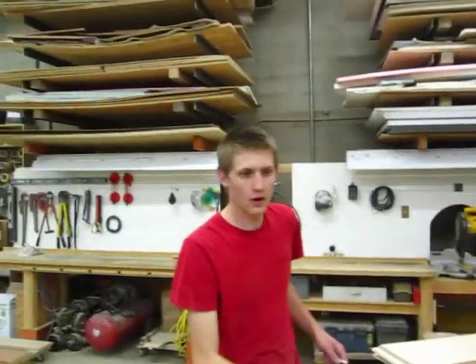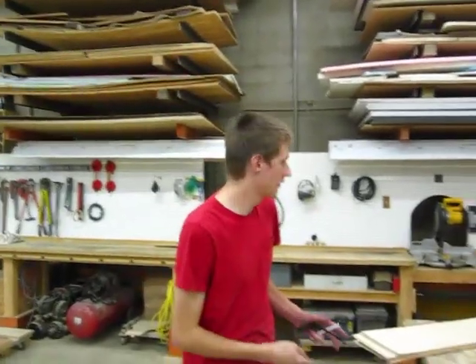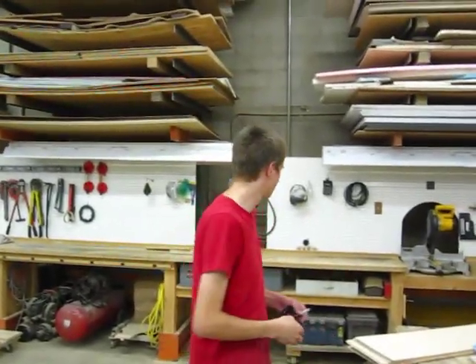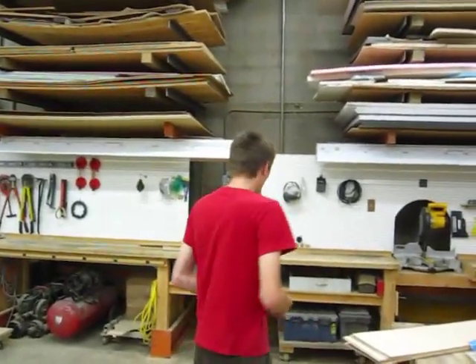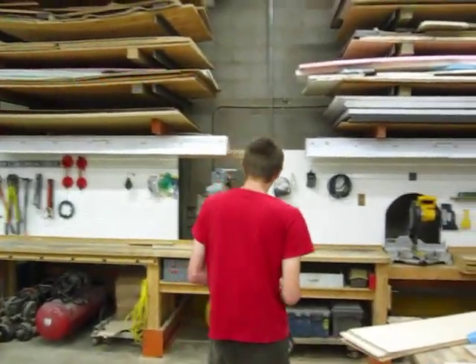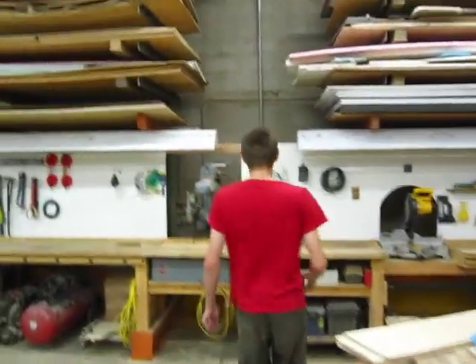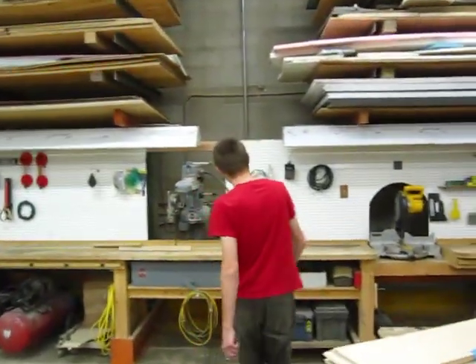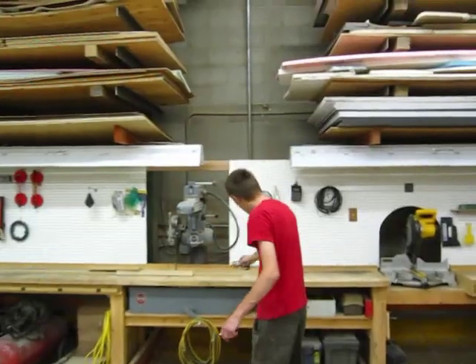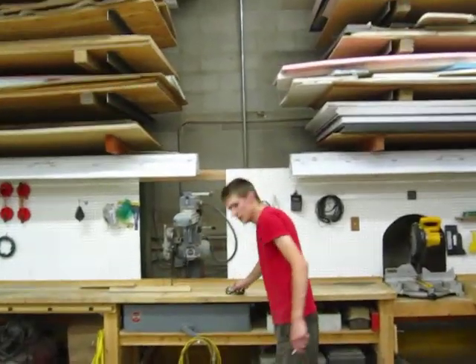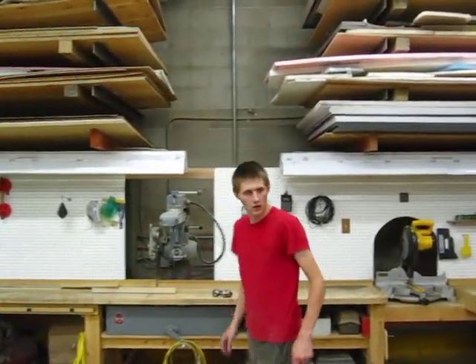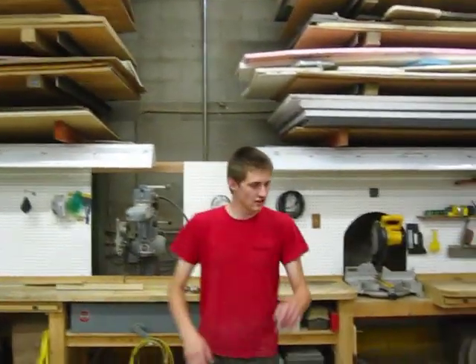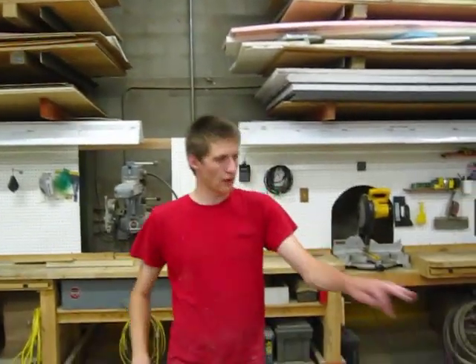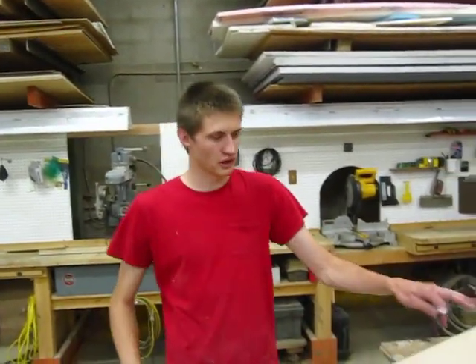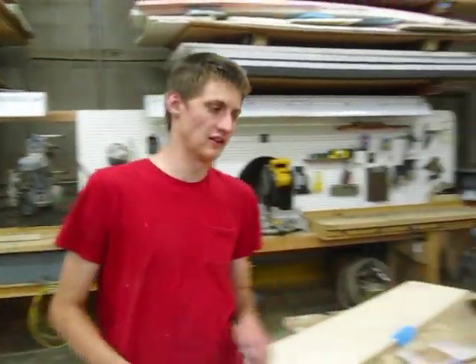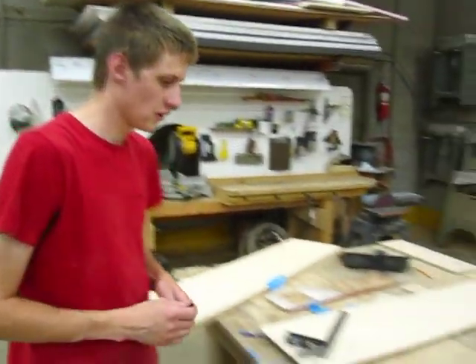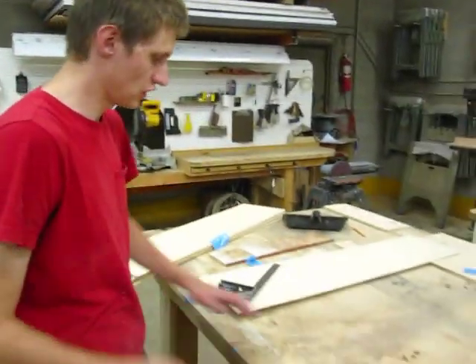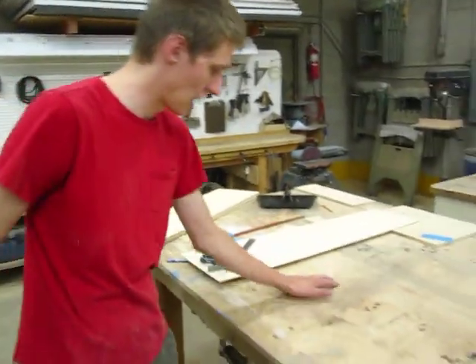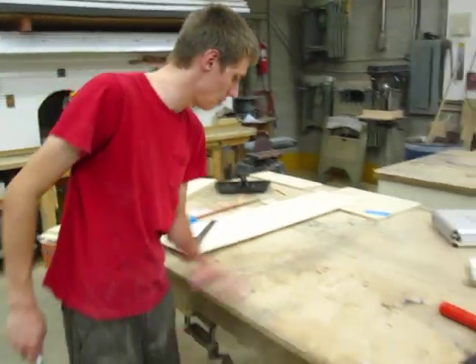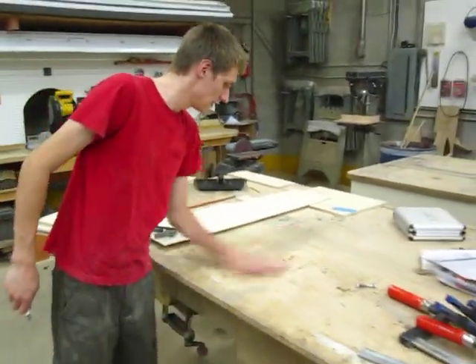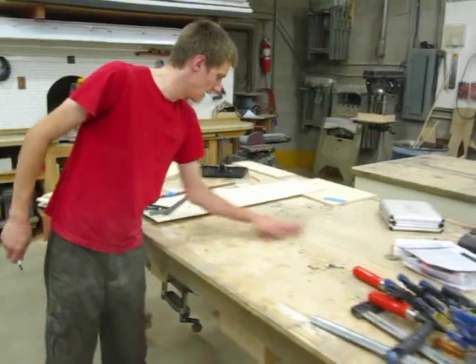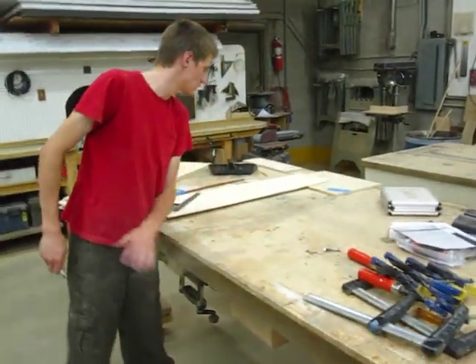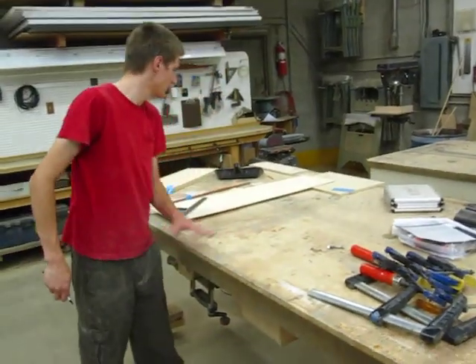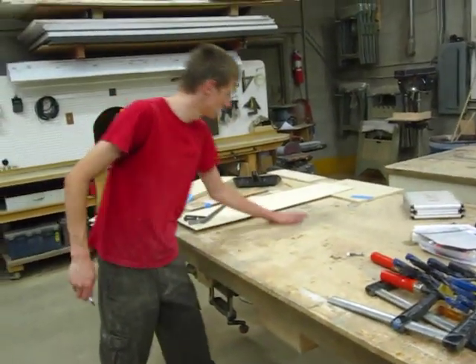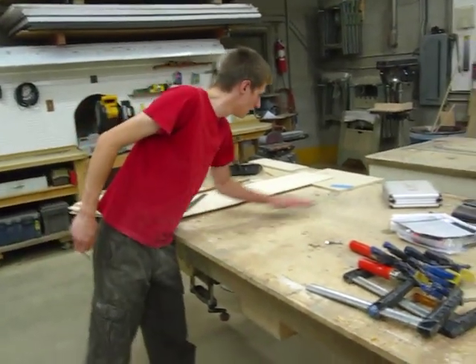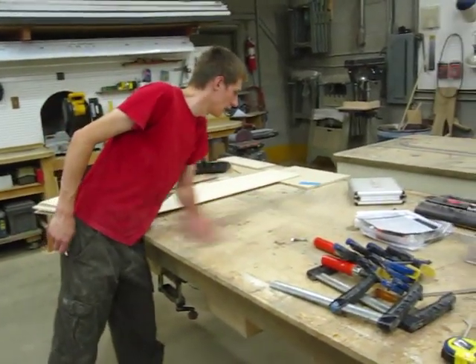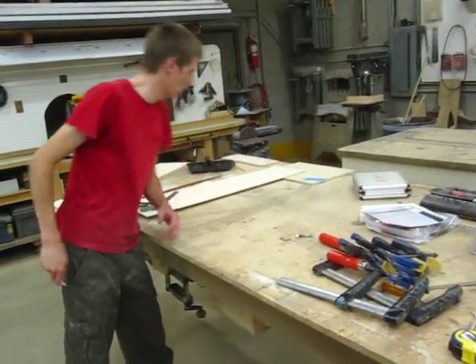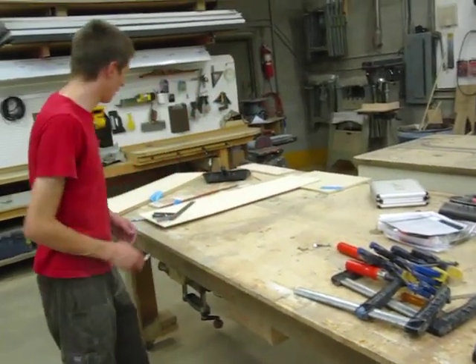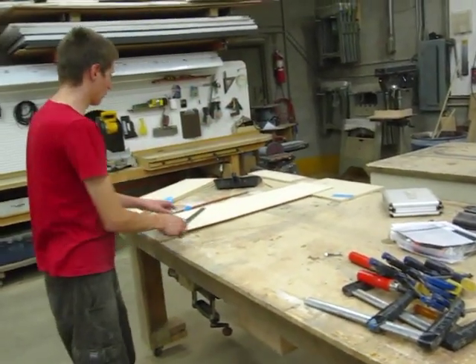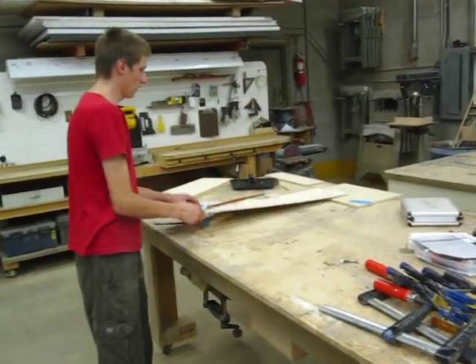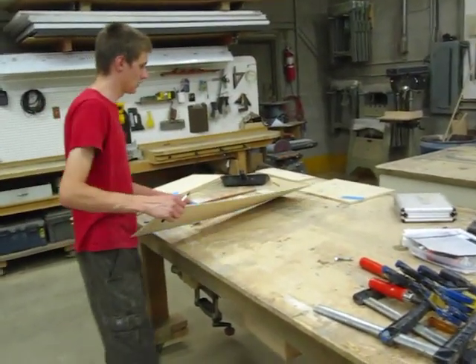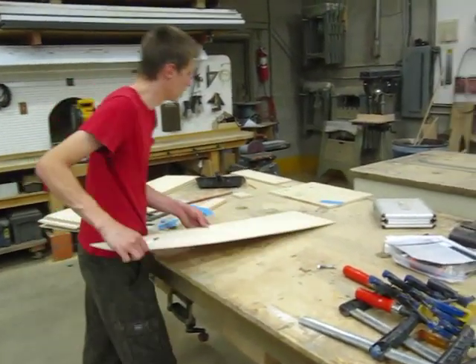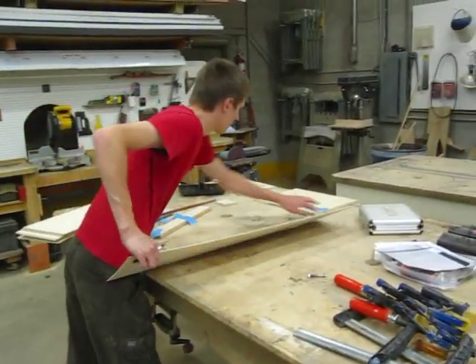All right, so this is where we're going to be building our press. We're just going to use this tabletop as a surface, so I'm going to clean it off a little bit real quick.